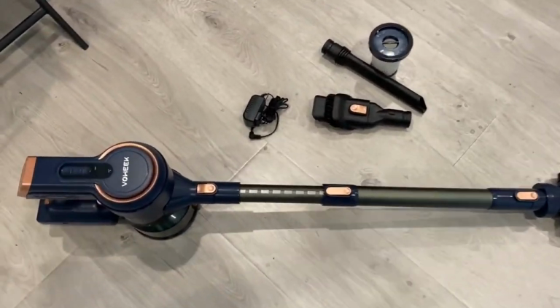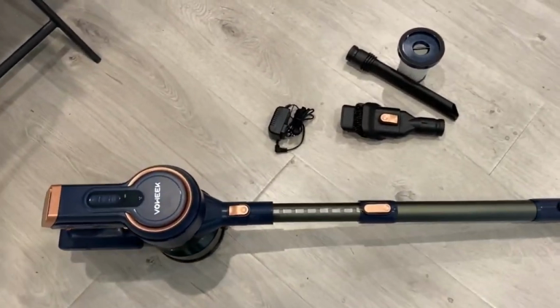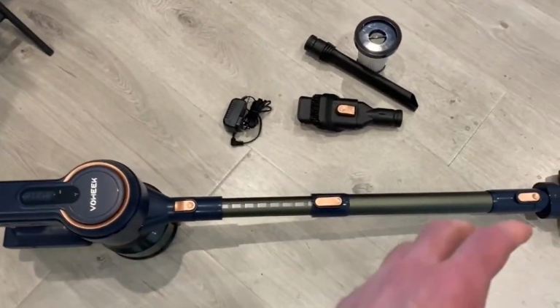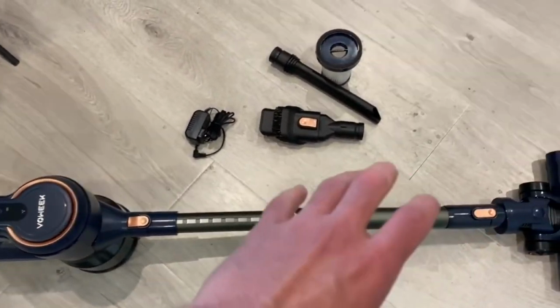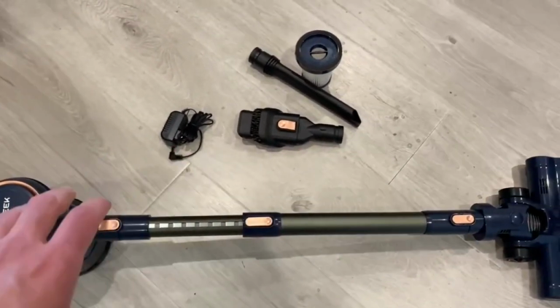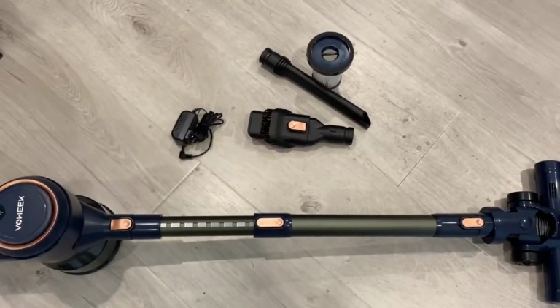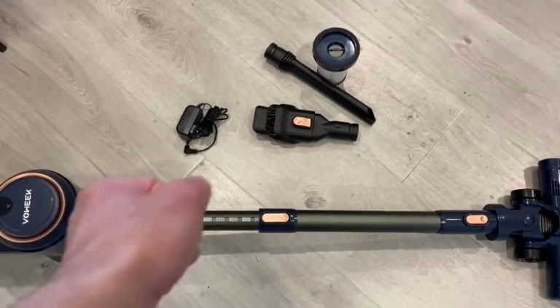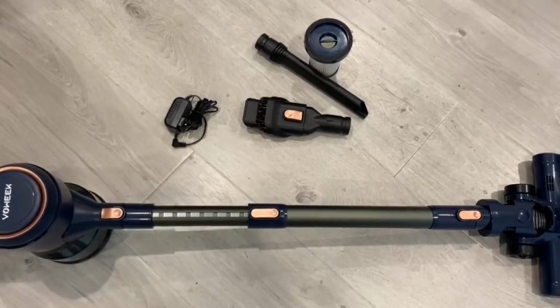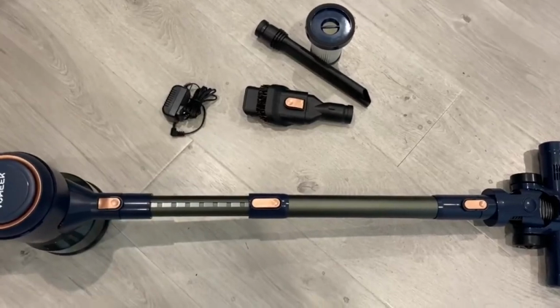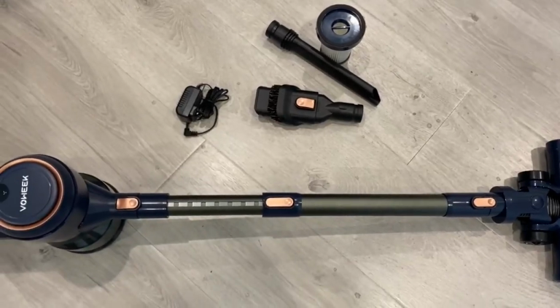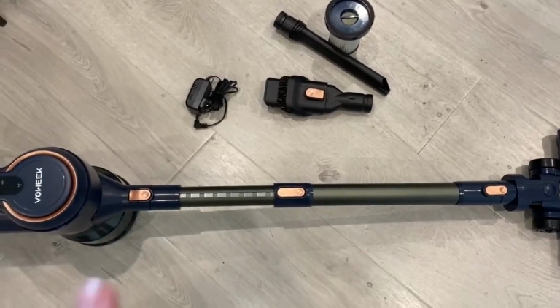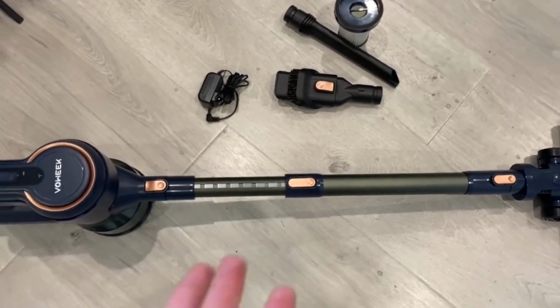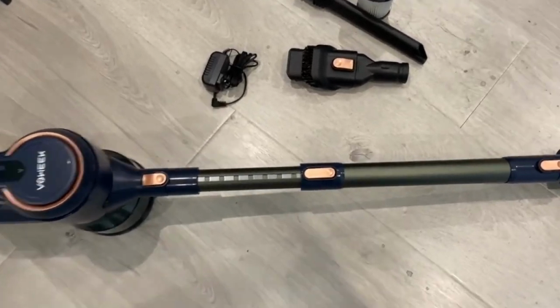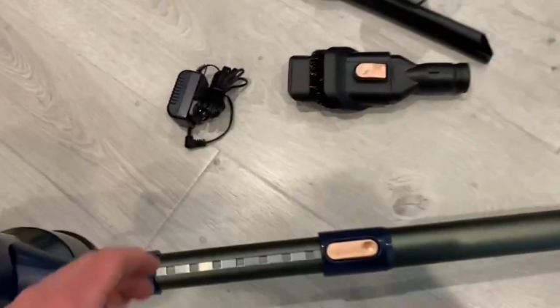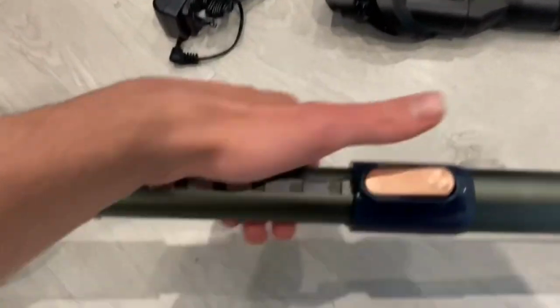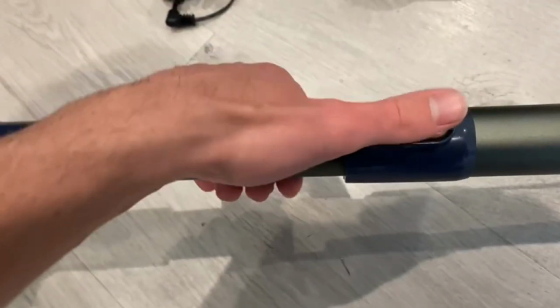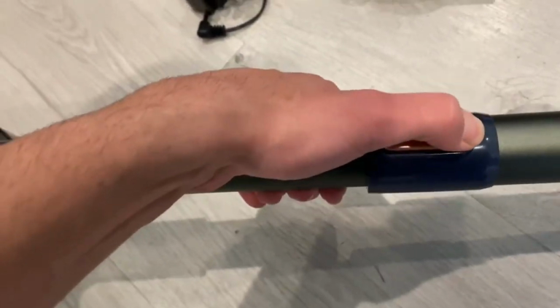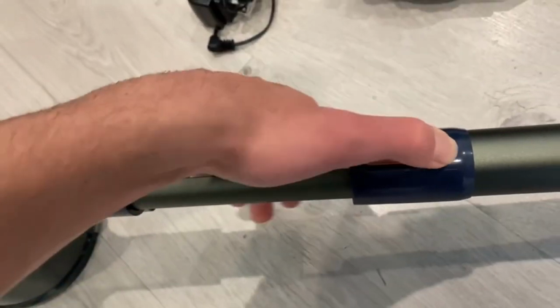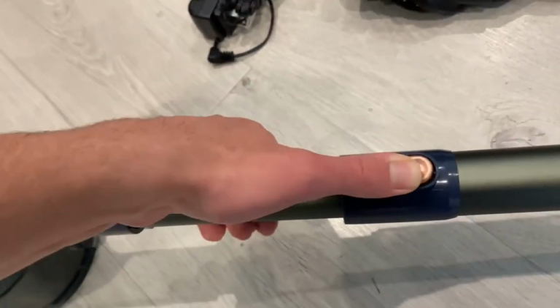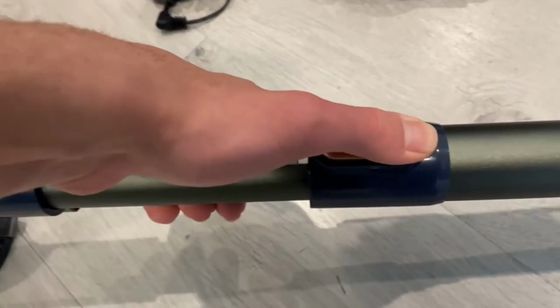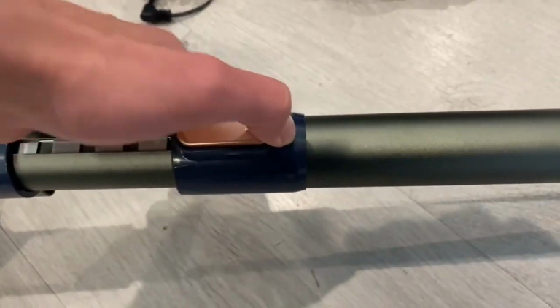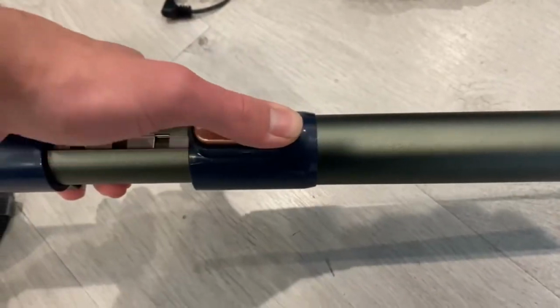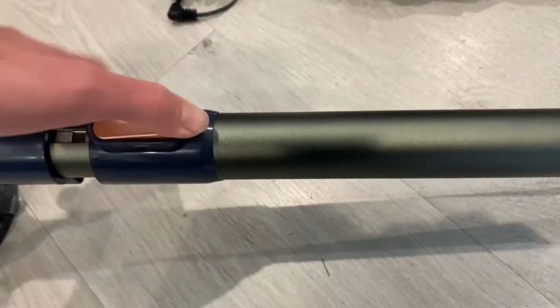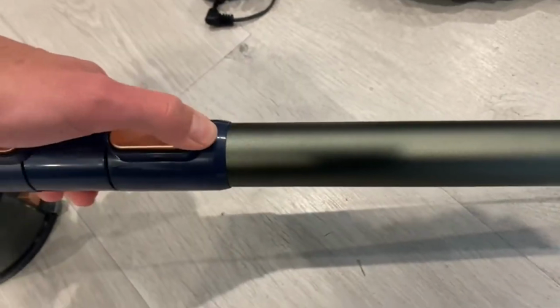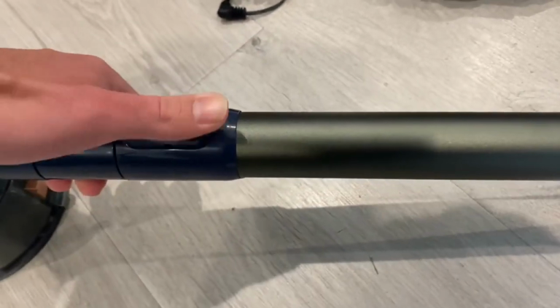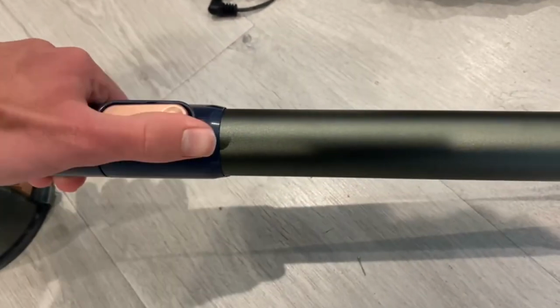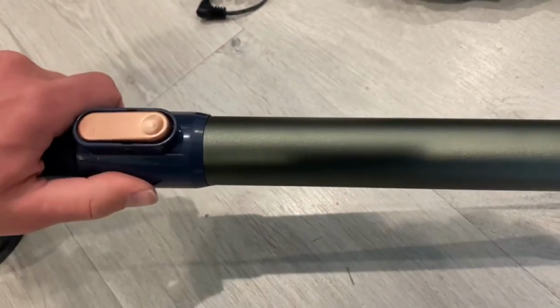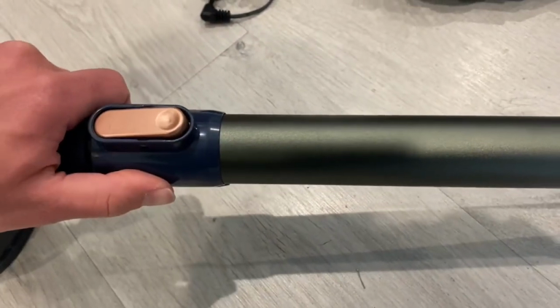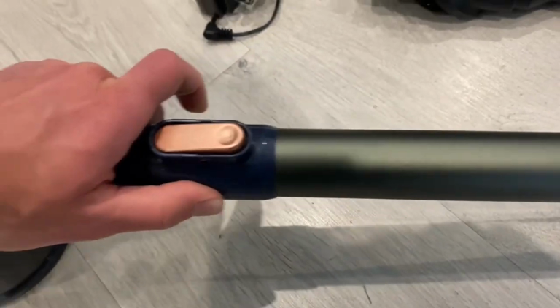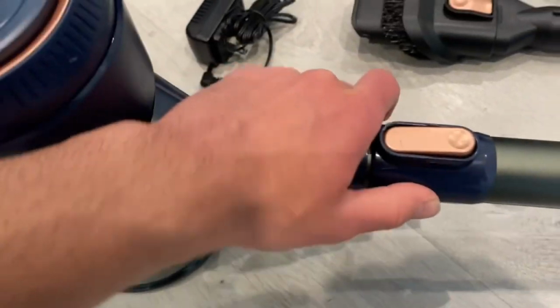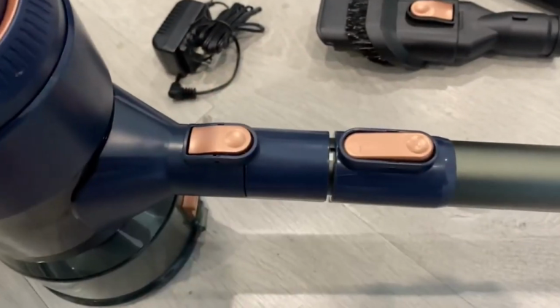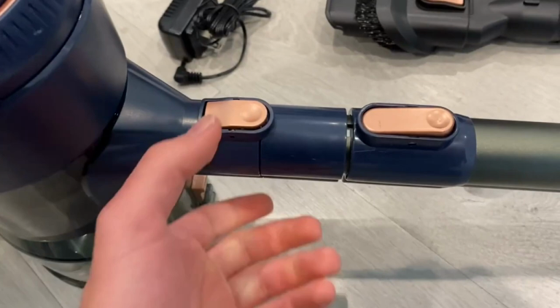It can go pretty high, to the point where you can hold it comfortably whether you're tall or short. That is something I really like about this vacuum and this feature — I haven't really seen it in any other vacuums, which is why I really like it.